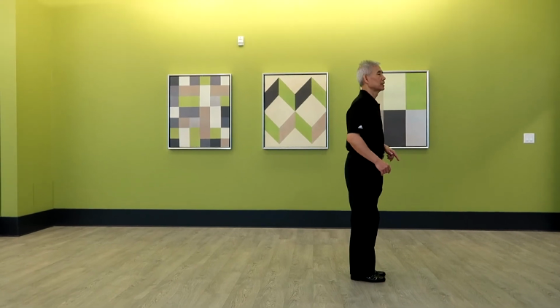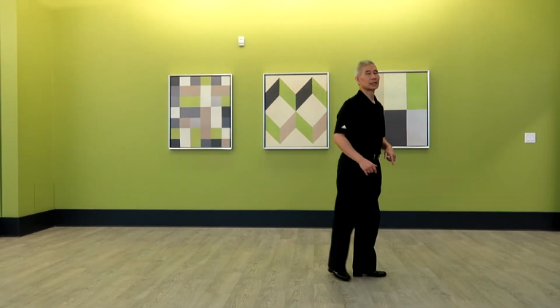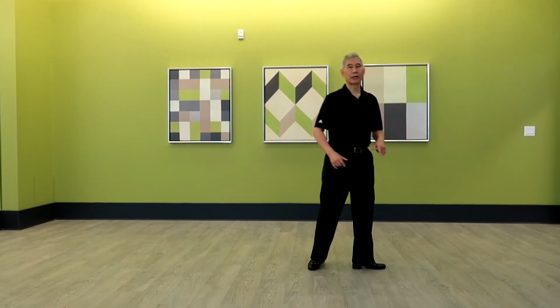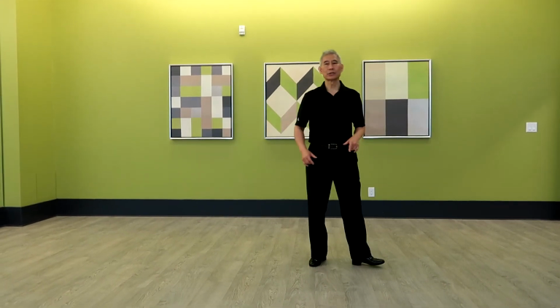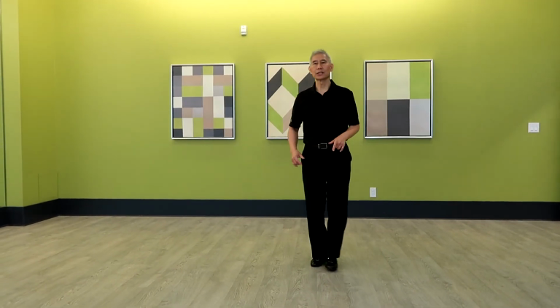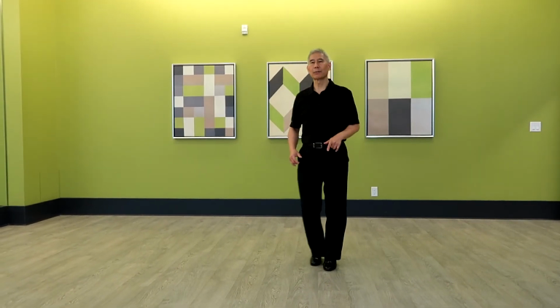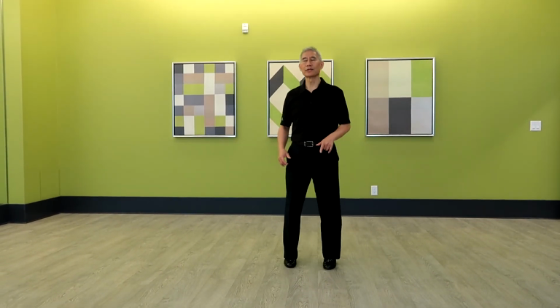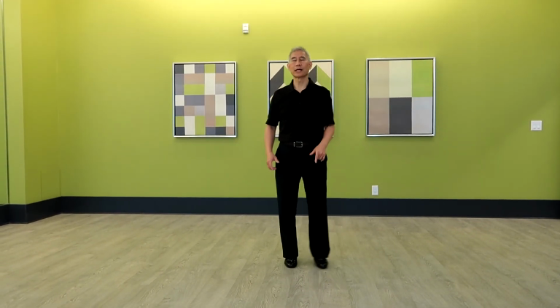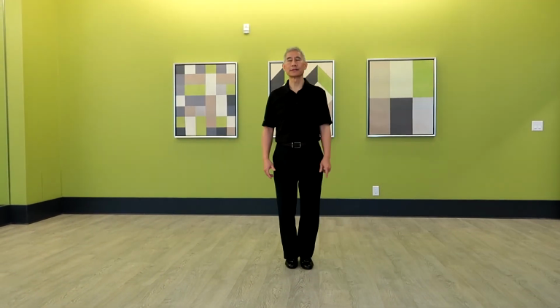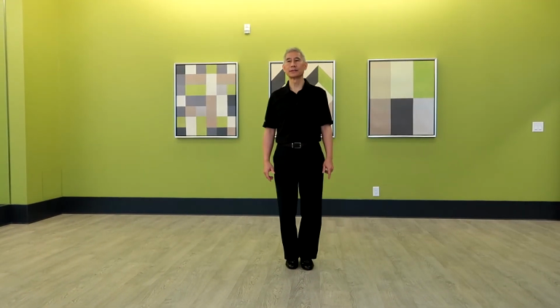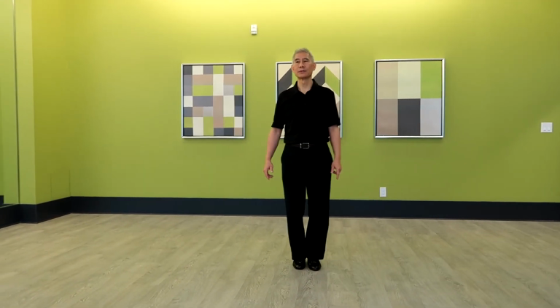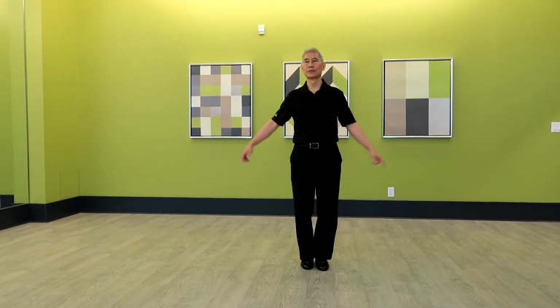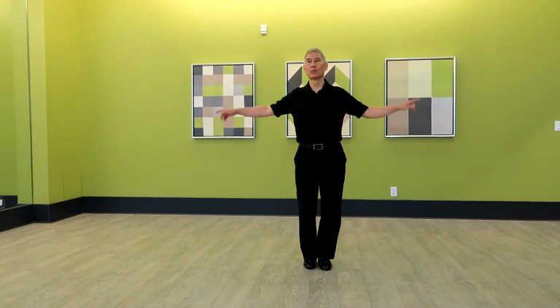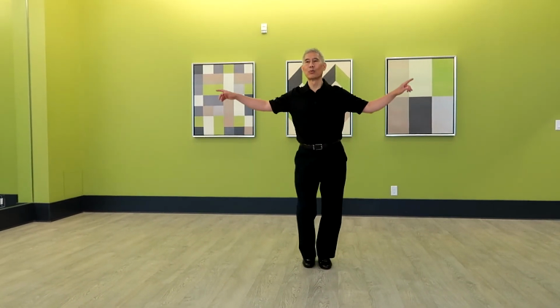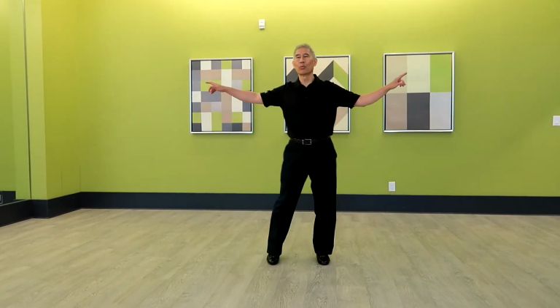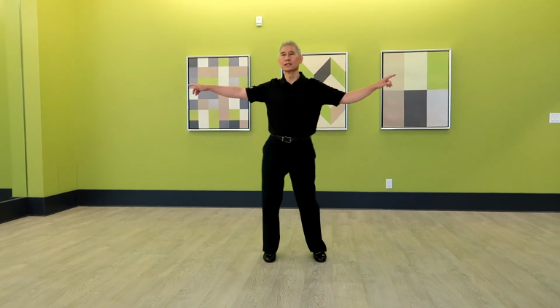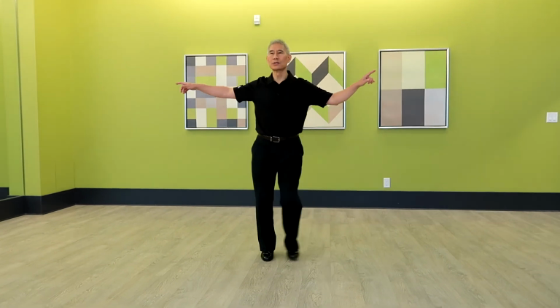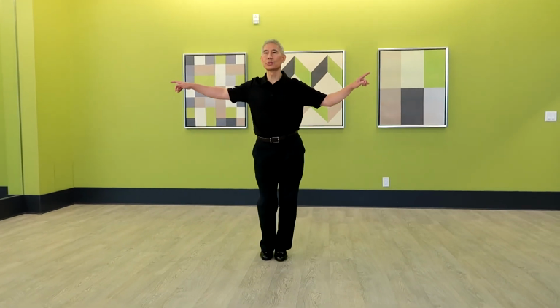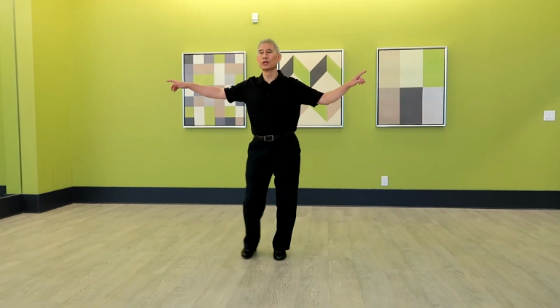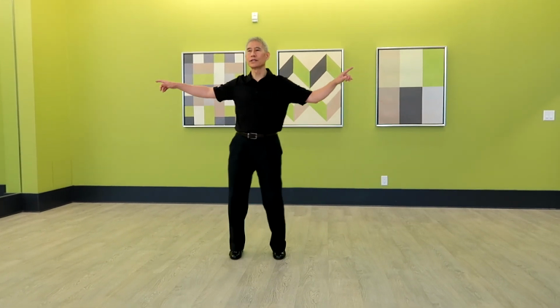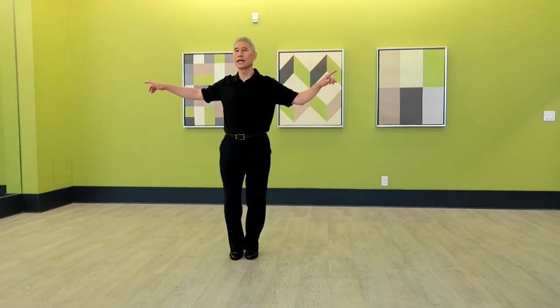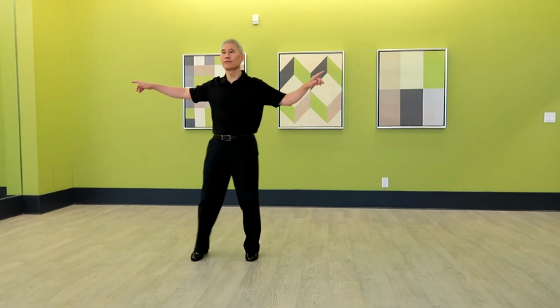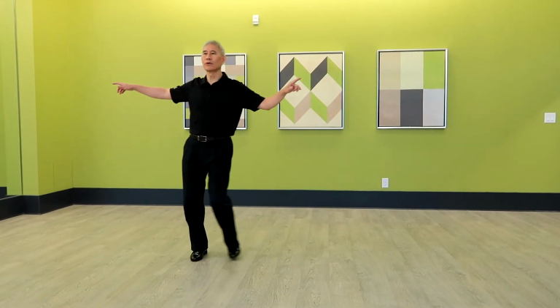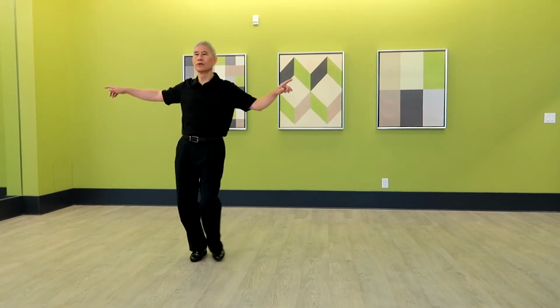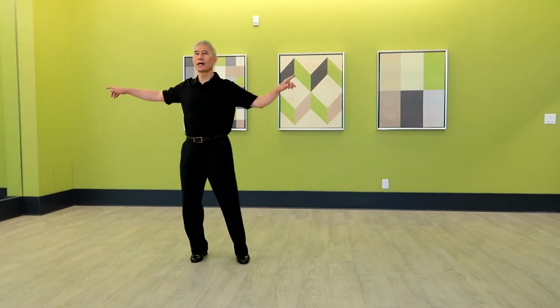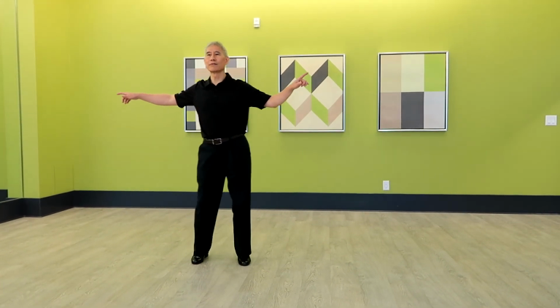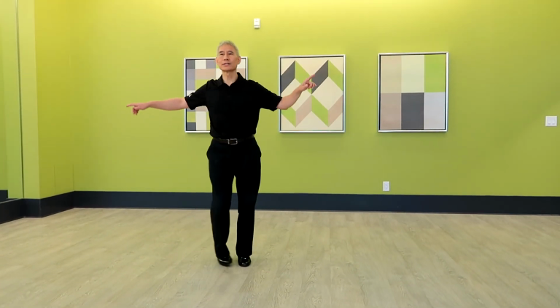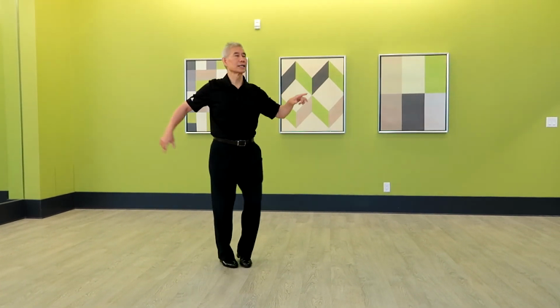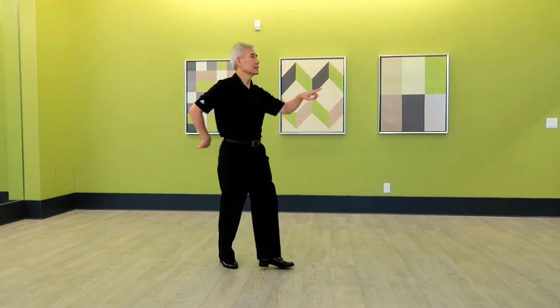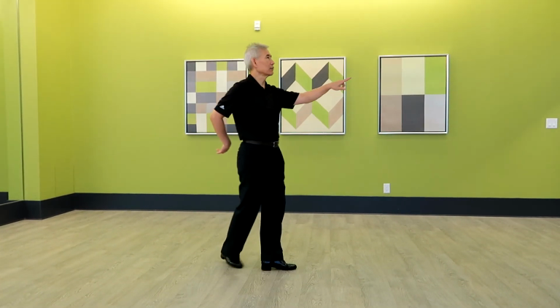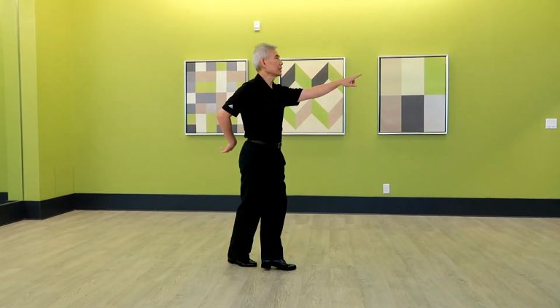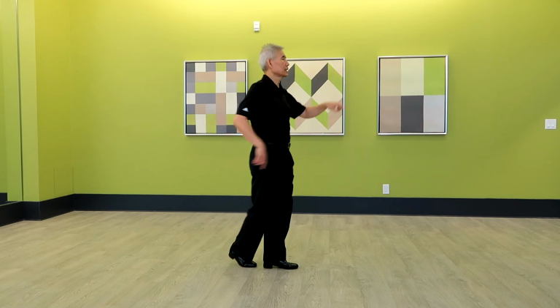Now I will do the timing of the steps. 1, 2, 3 and 4, 5, 6, 7 and 8.